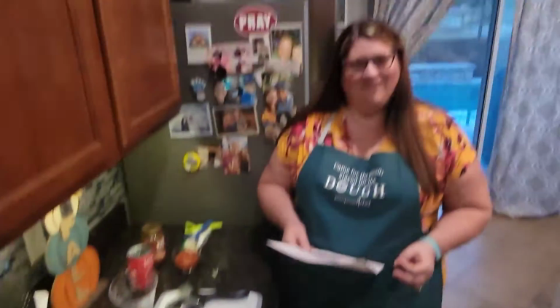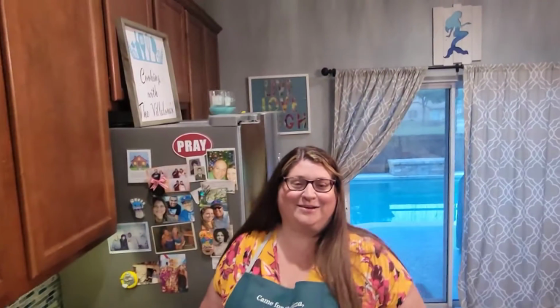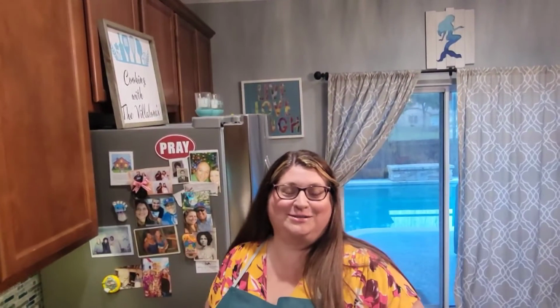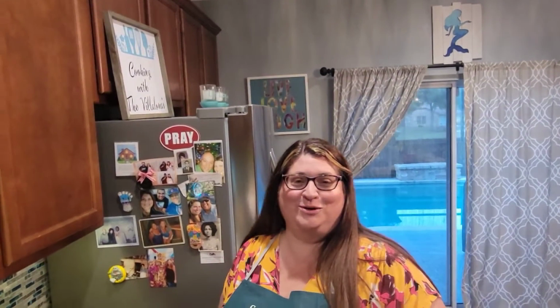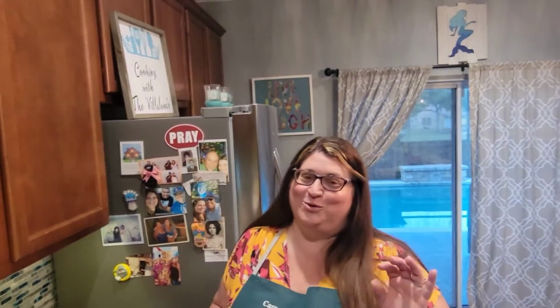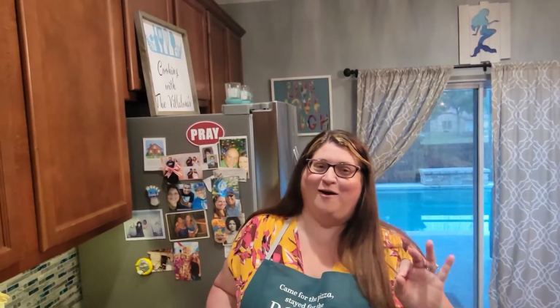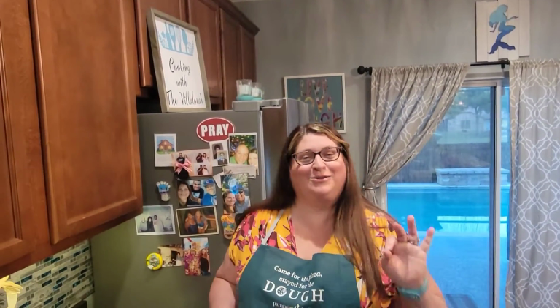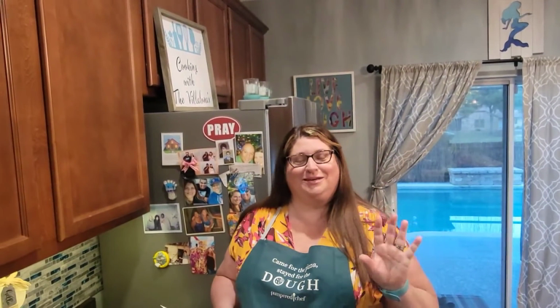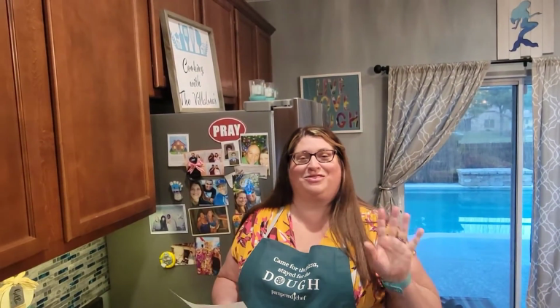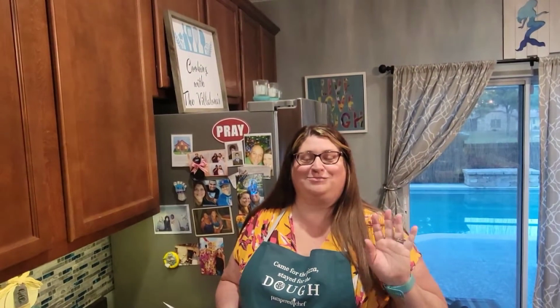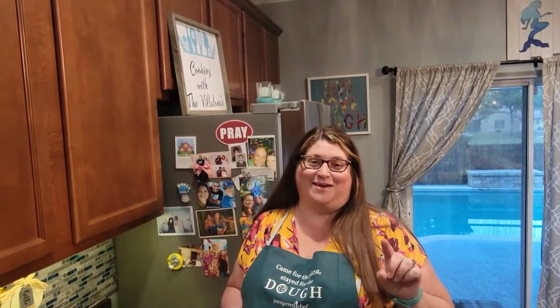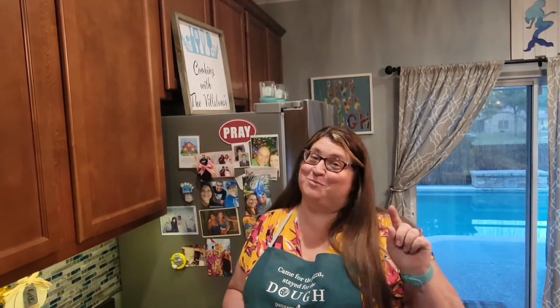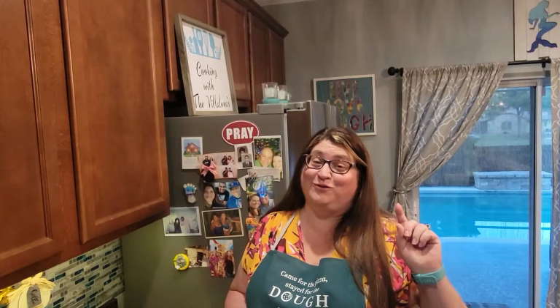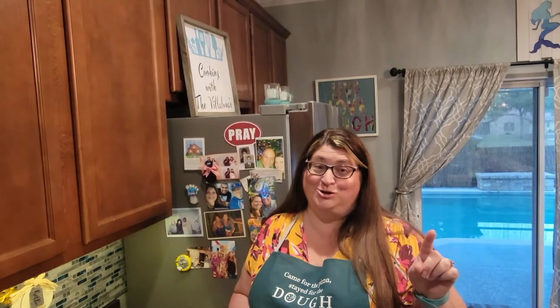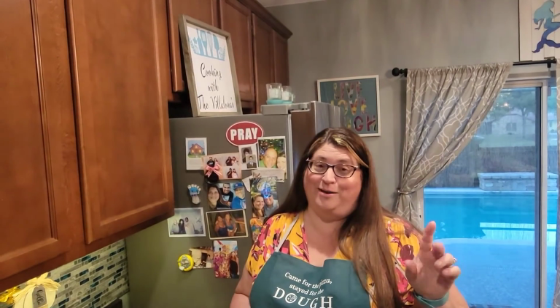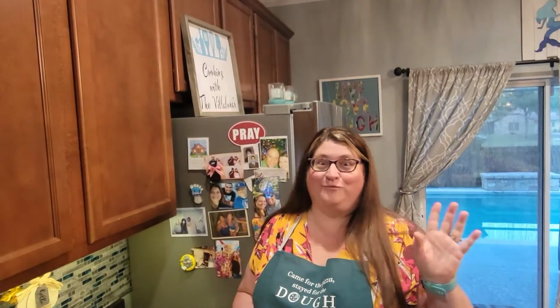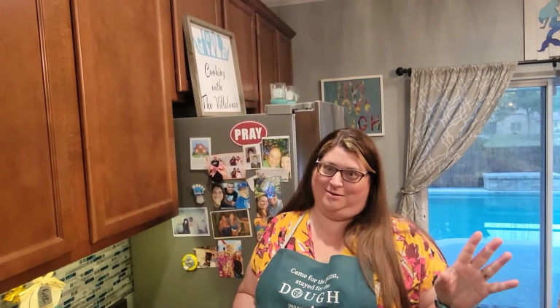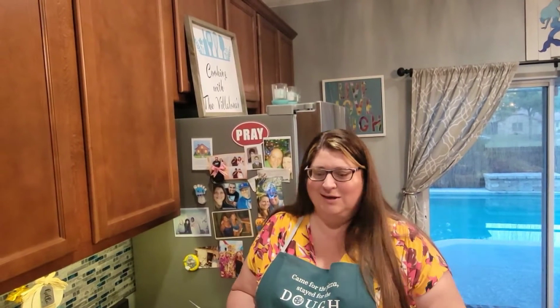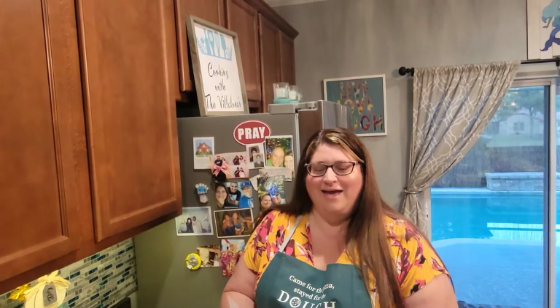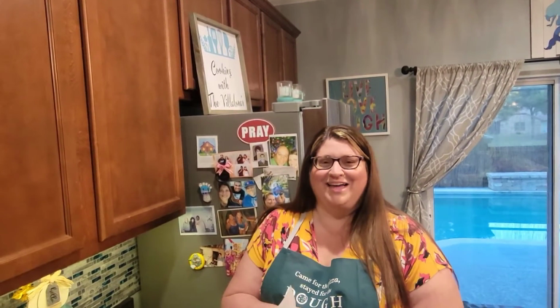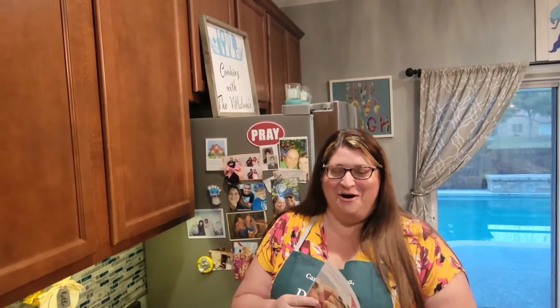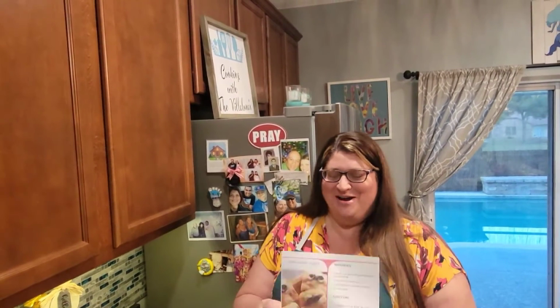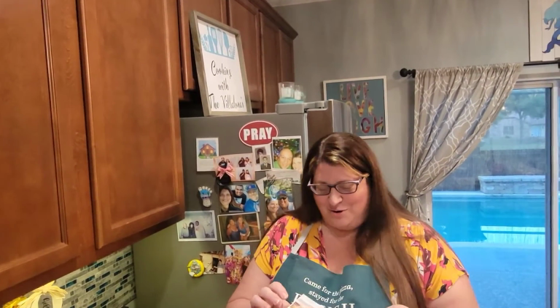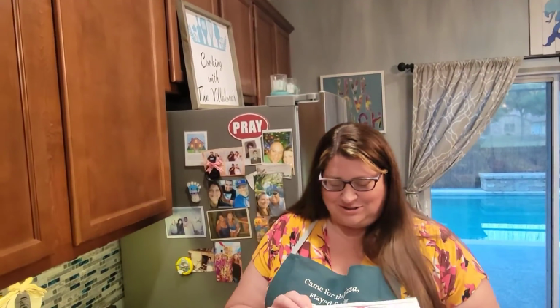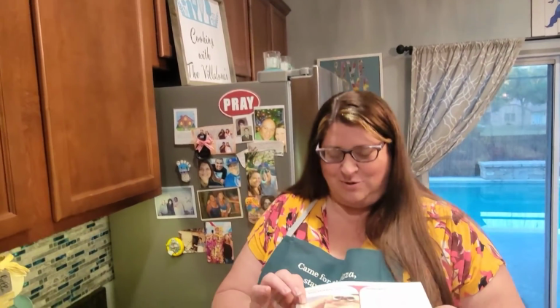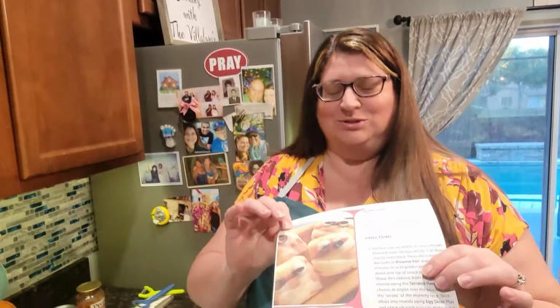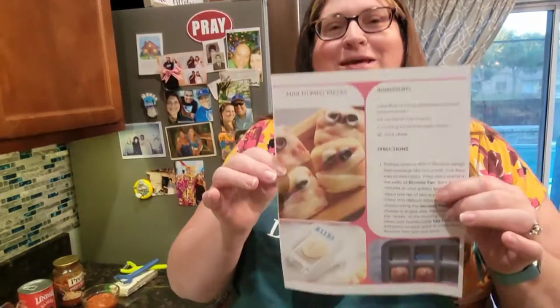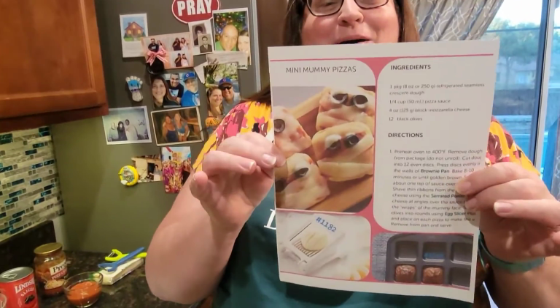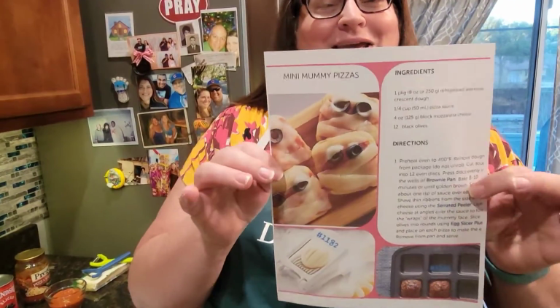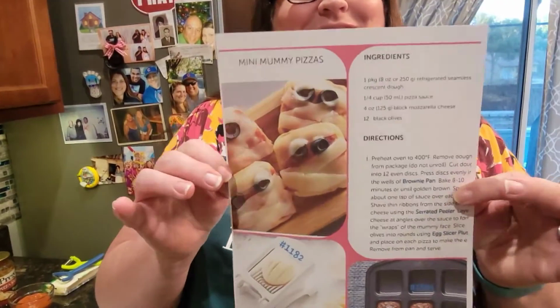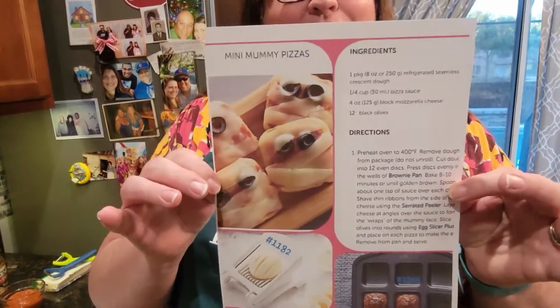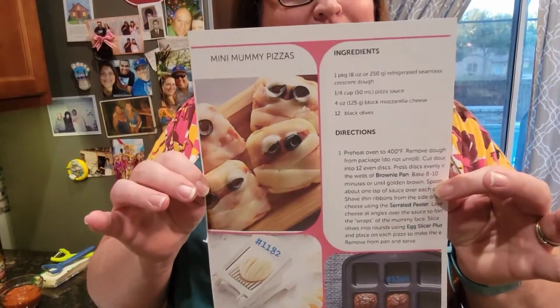All right, honey, we're continuing on with our Halloween-themed things that we're making for the HOA party for the kids. How much fun? So our second thing we're going to do is the mini mummy pizzas in the brownie pan.